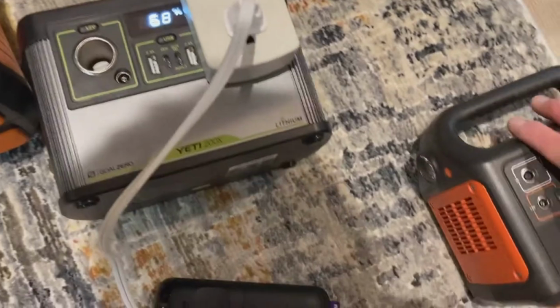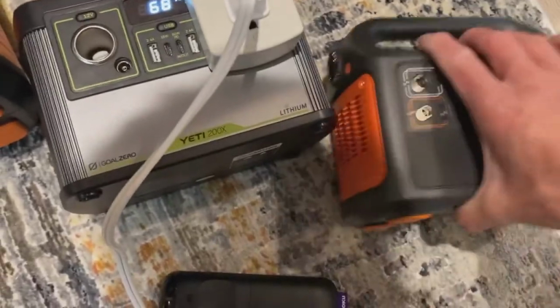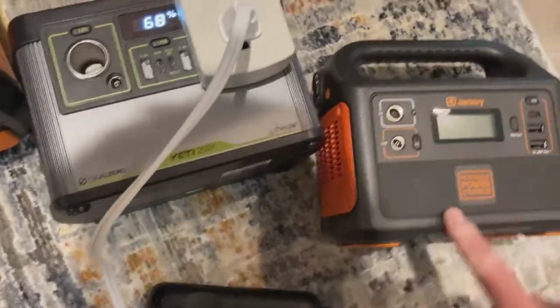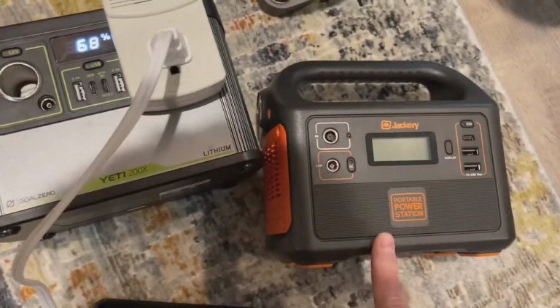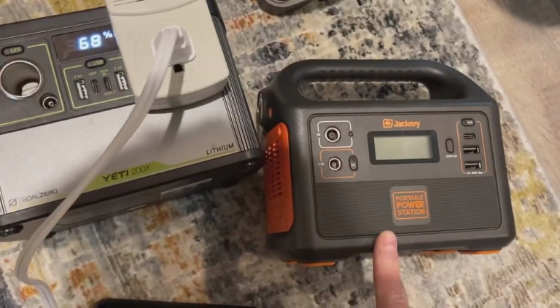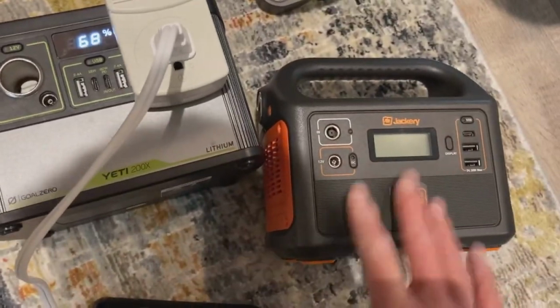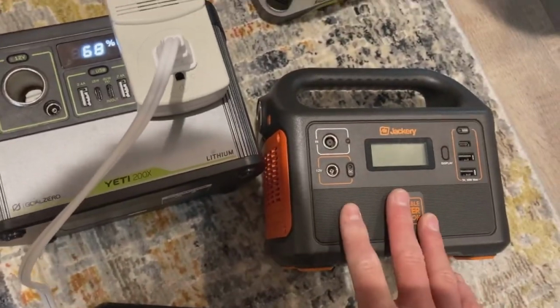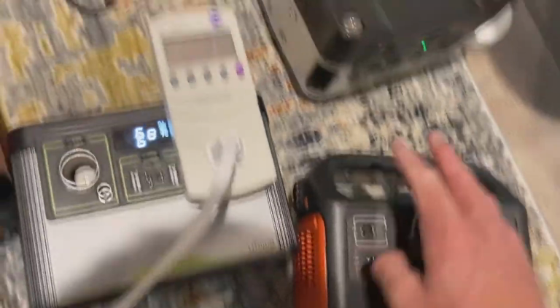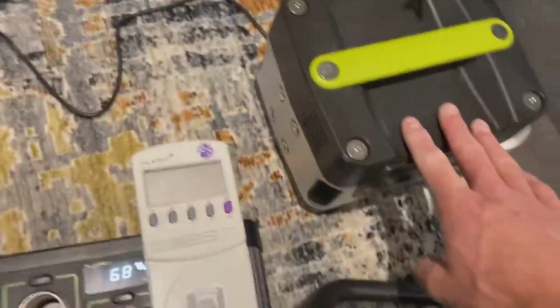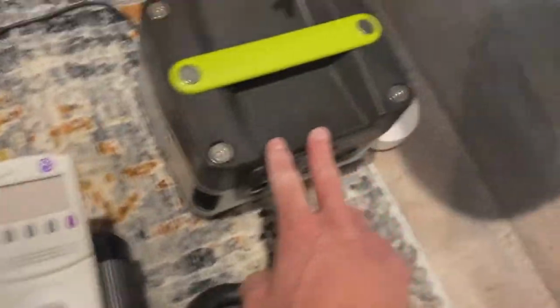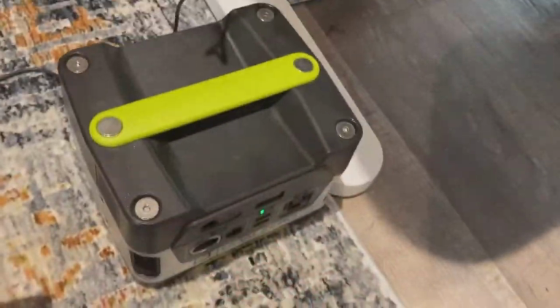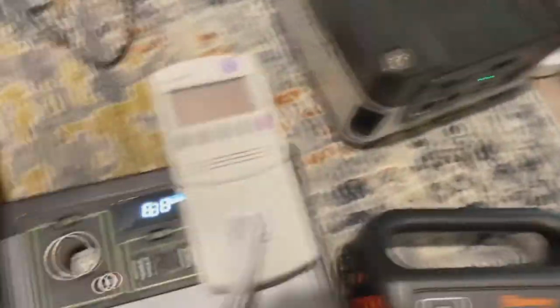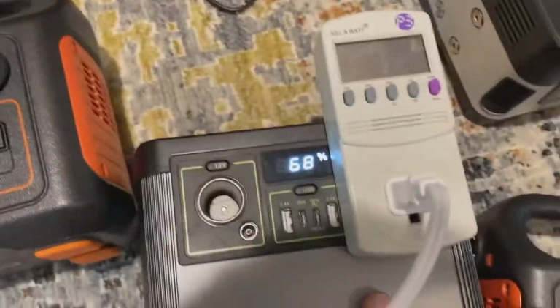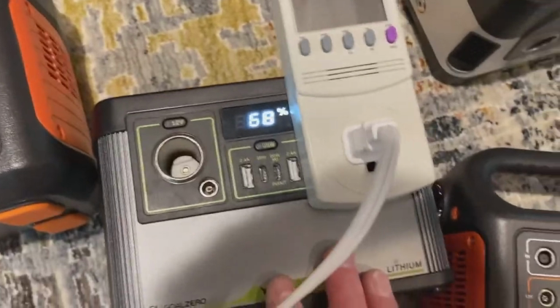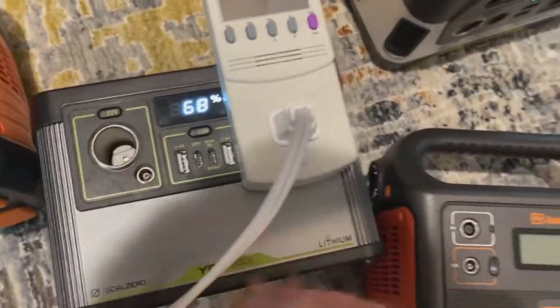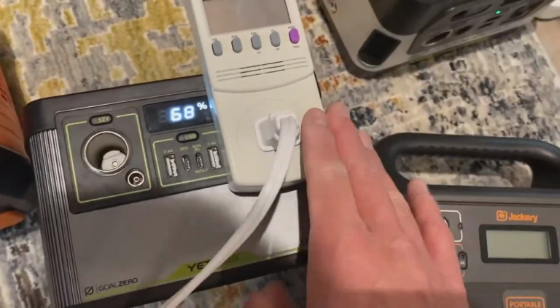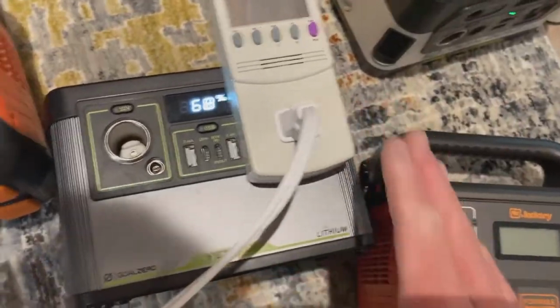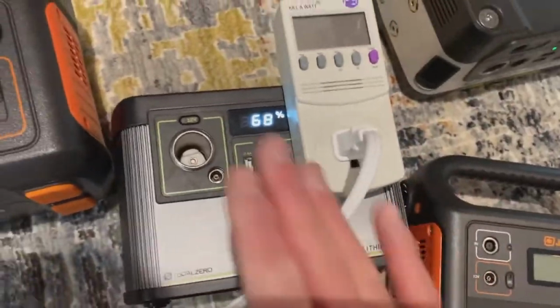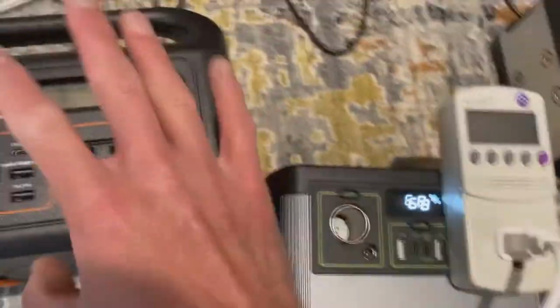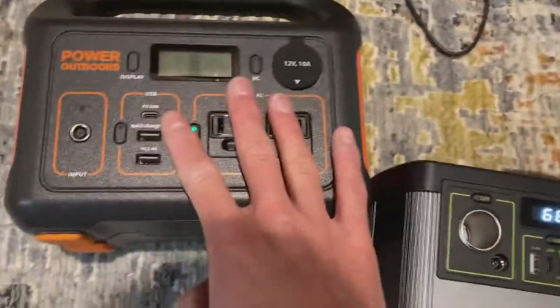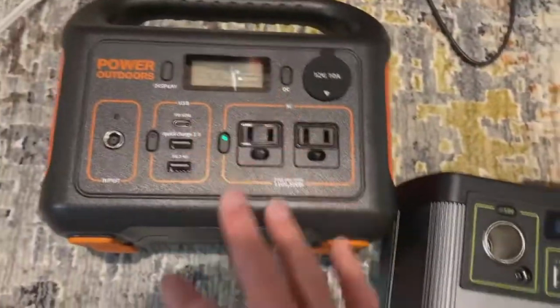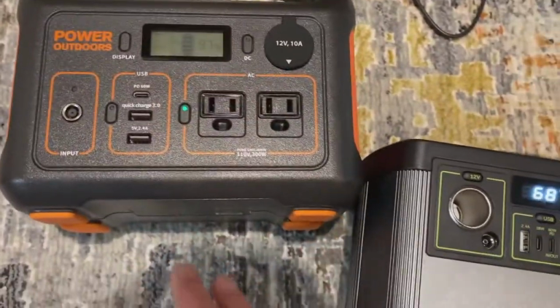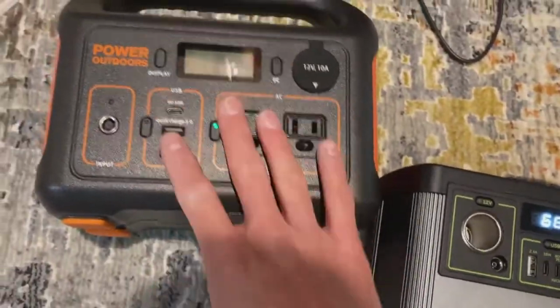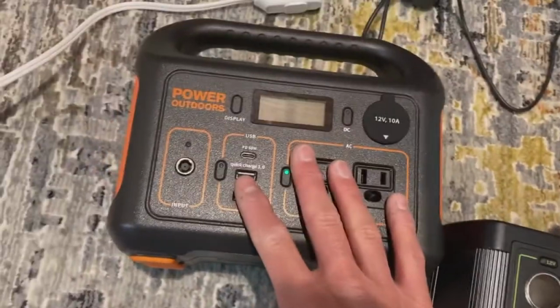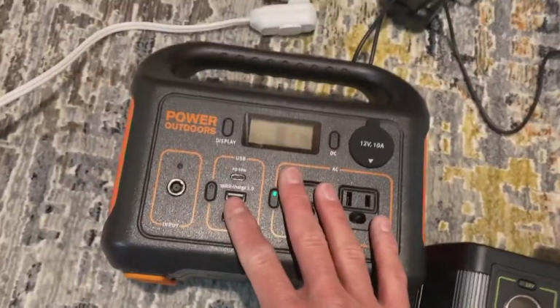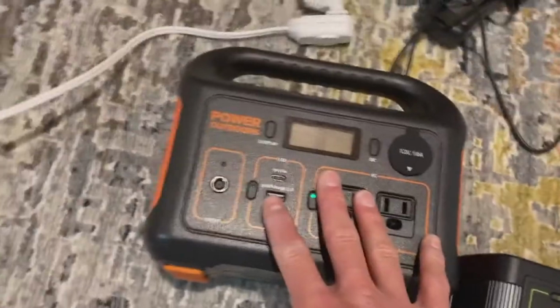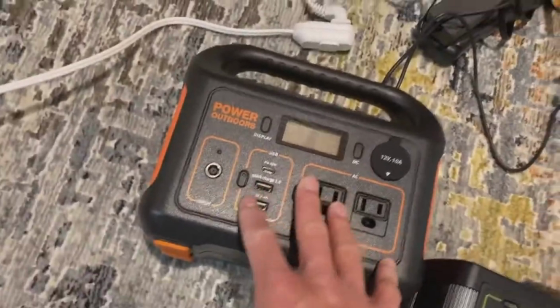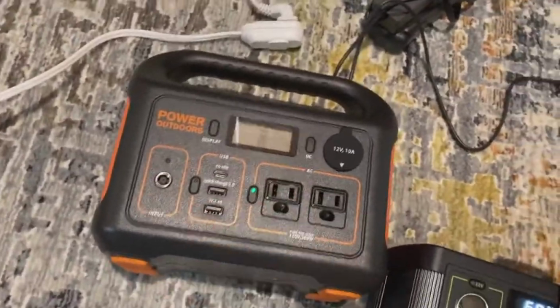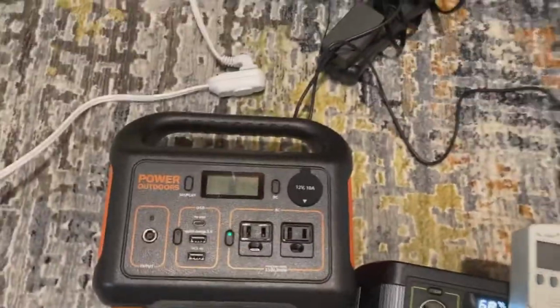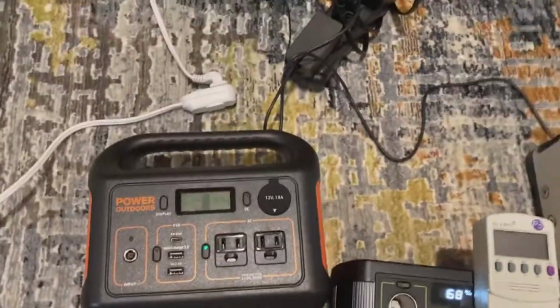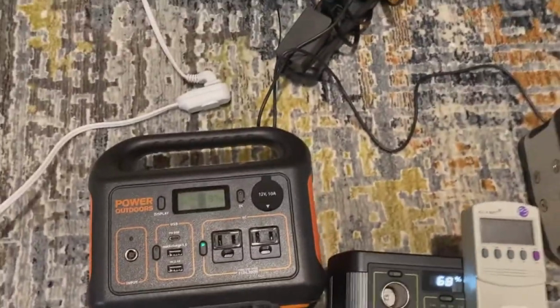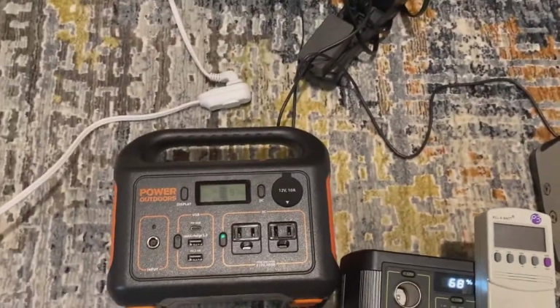The Jackery 160 would be the same story, and same with the old Yeti 150. So I'm going to stop there and say at least a Jackery 300 minimum — or I've got a Jackery 240 here, let's try that.